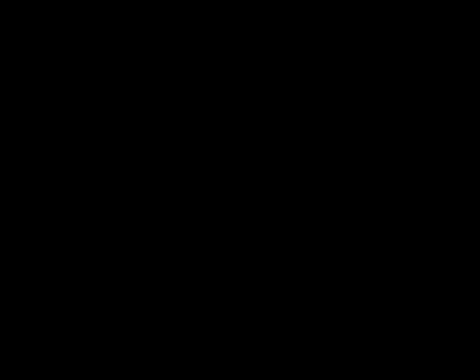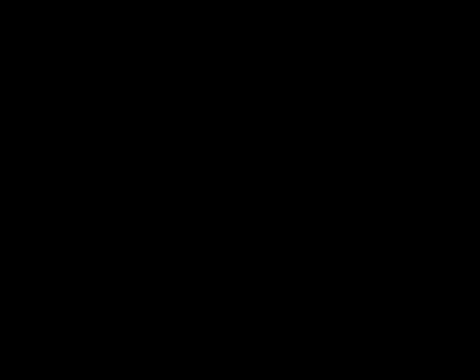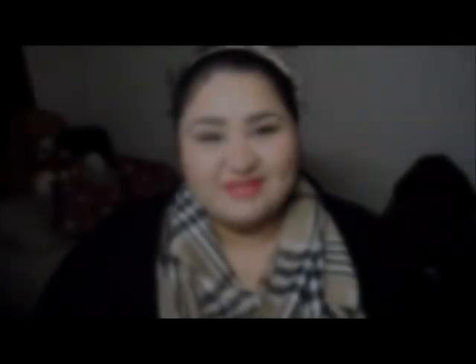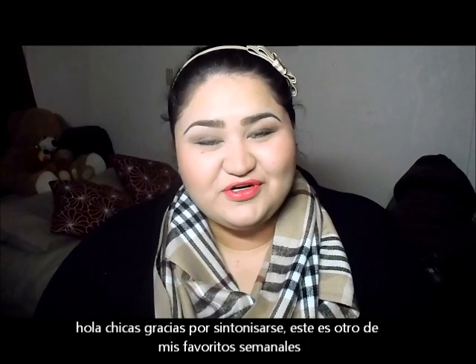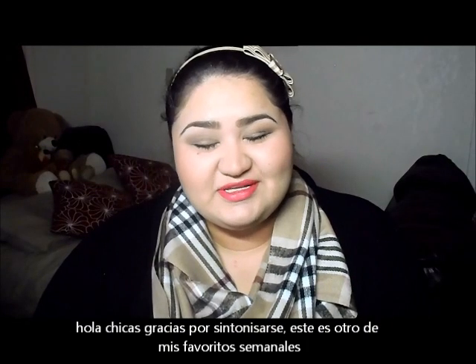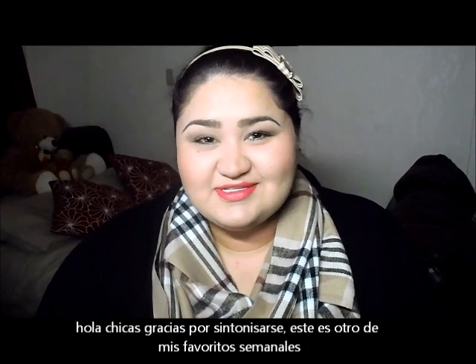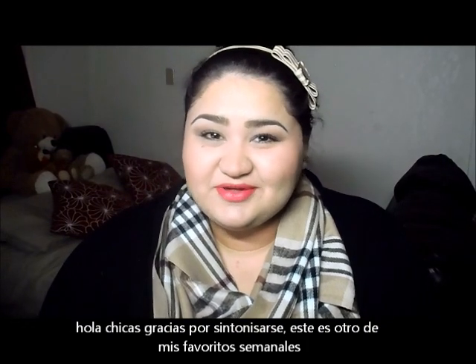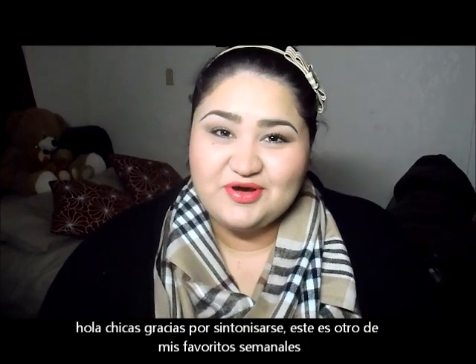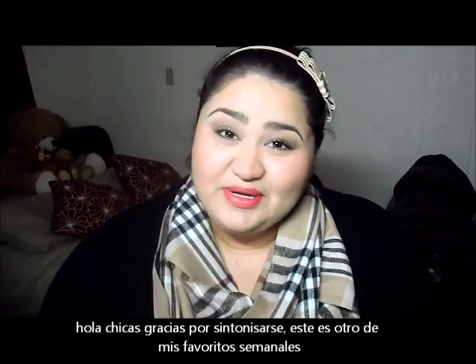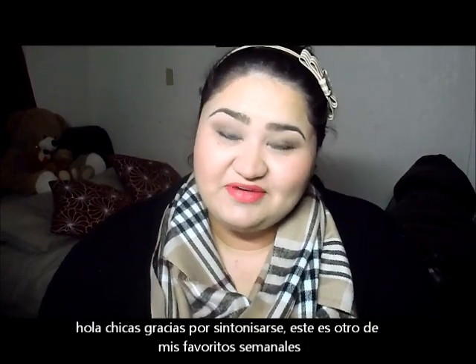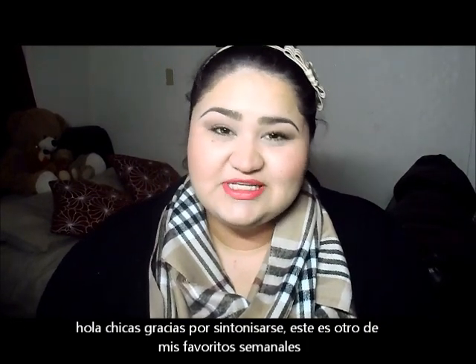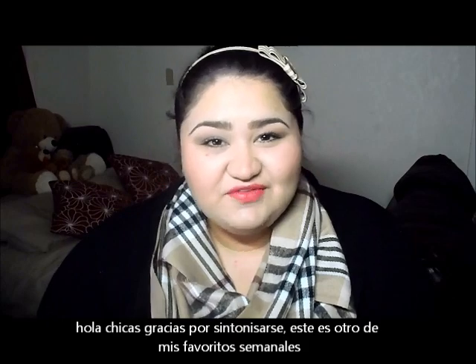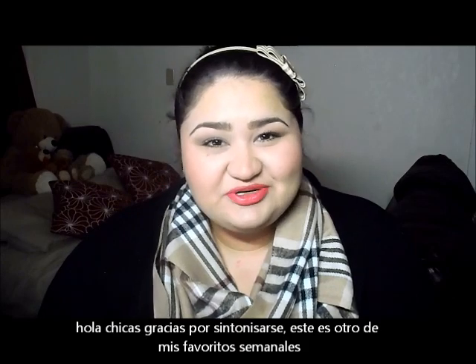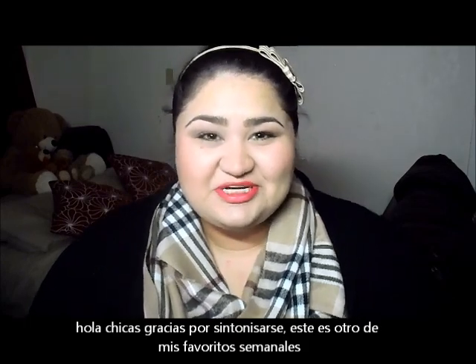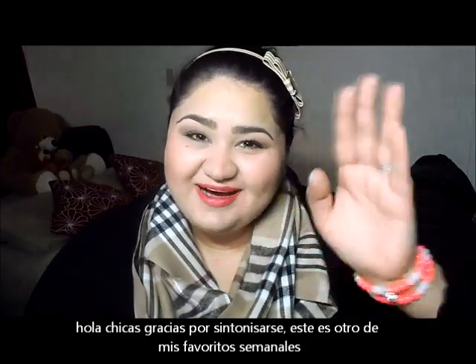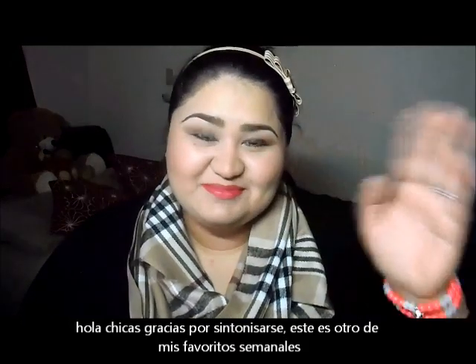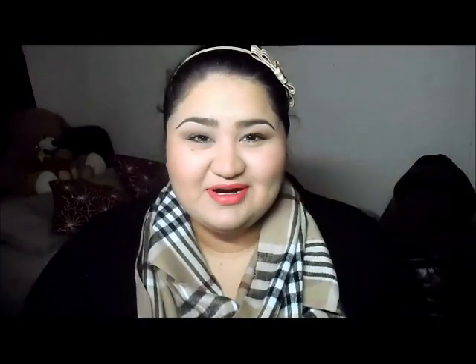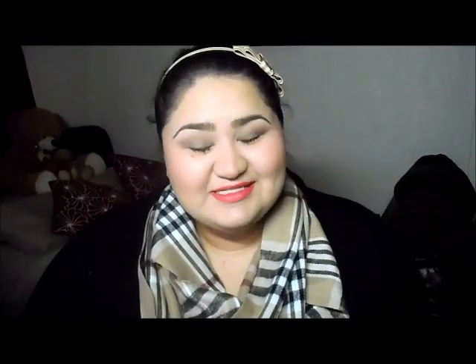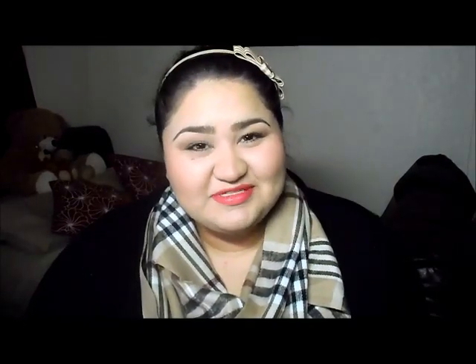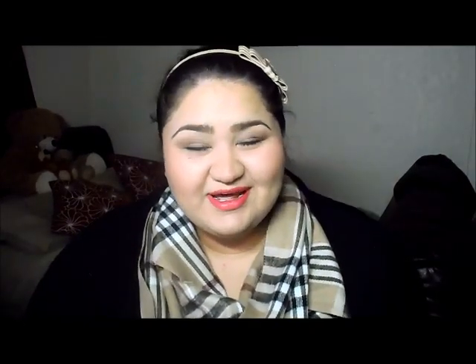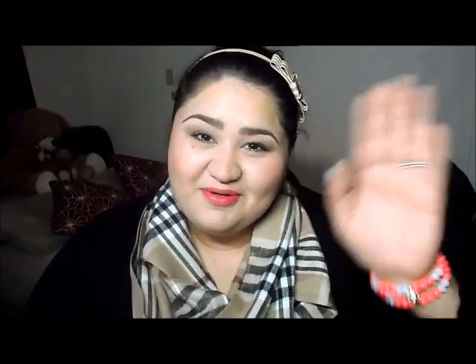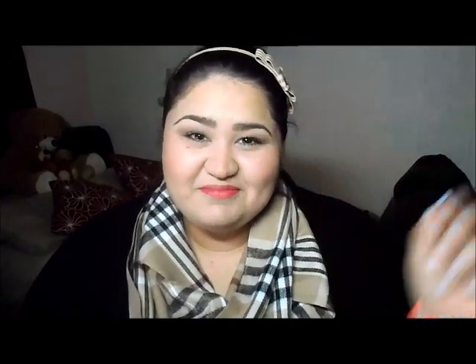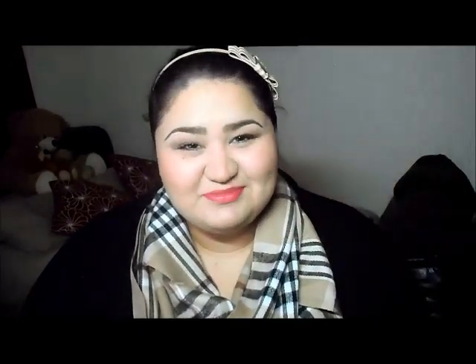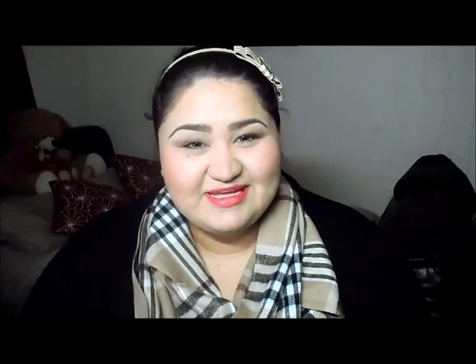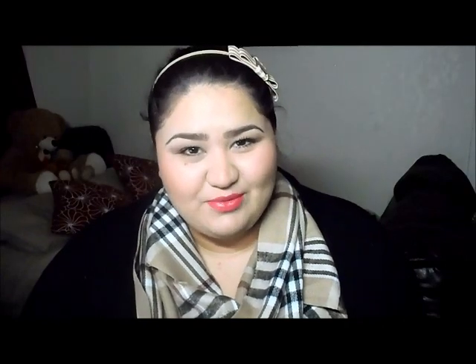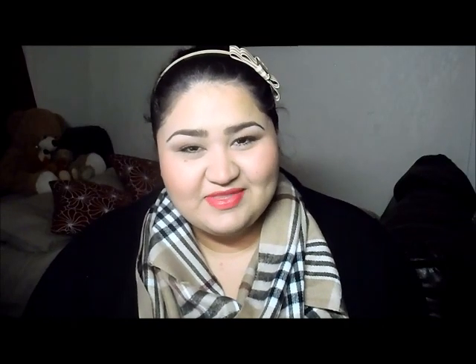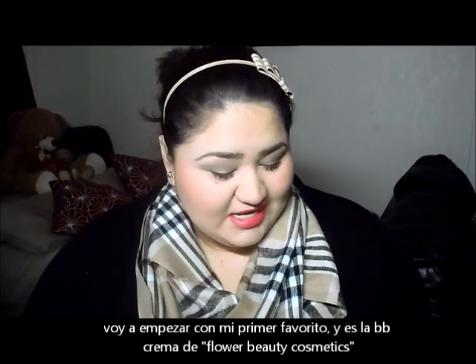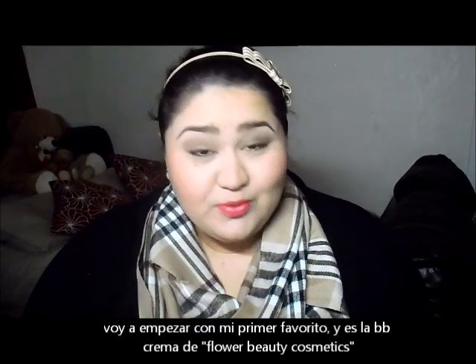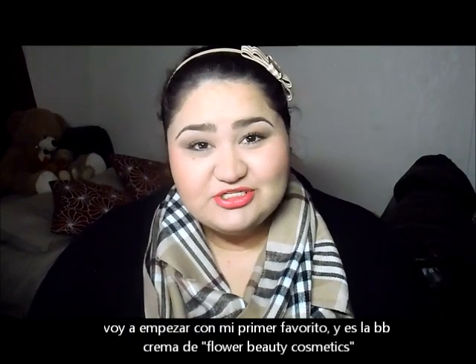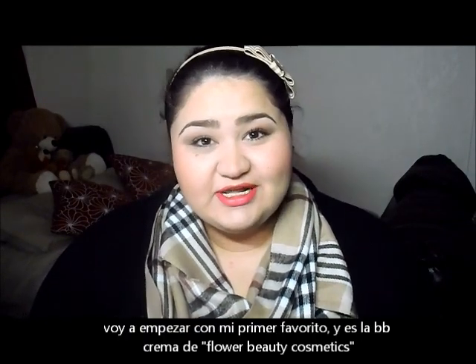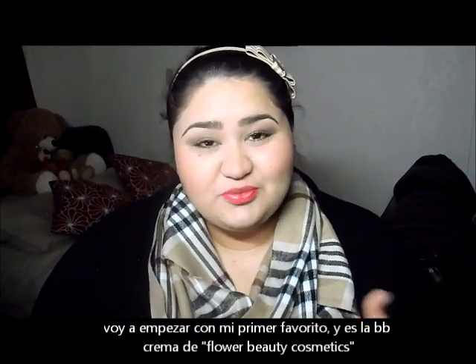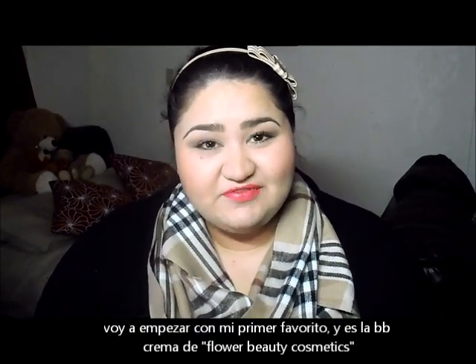Hi everyone, thank you for joining. So this is another video of my weekly favorites. If you guys are new to my channel, hi, my name is Laura. Si son nuevas en mi canal, hola bienvenidas, mi nombre es Laura. I will get started into the weekly favorites.